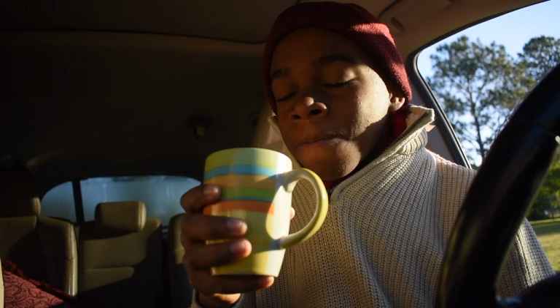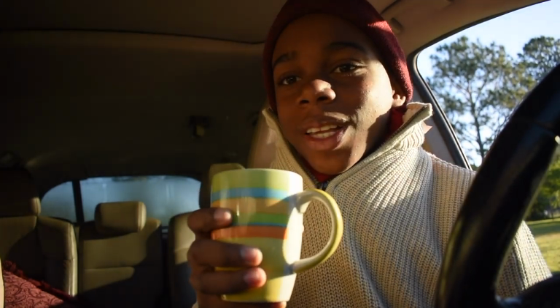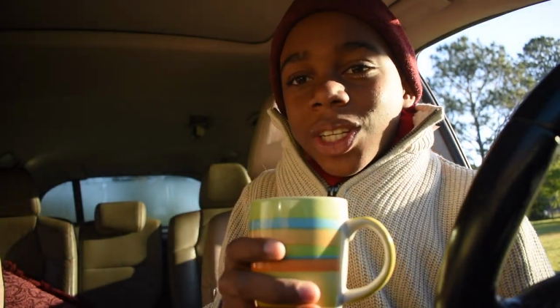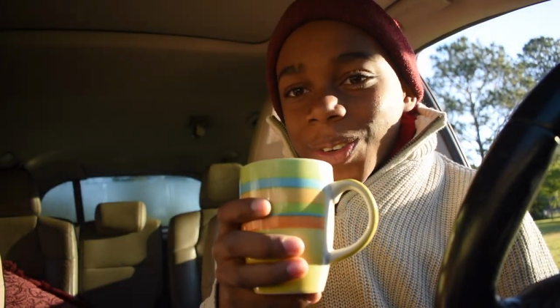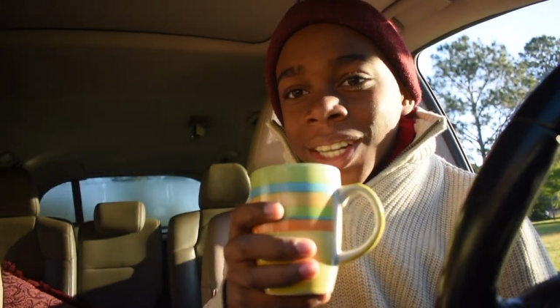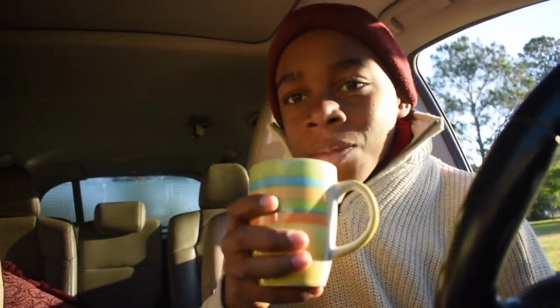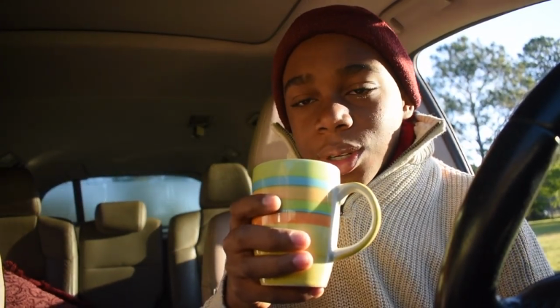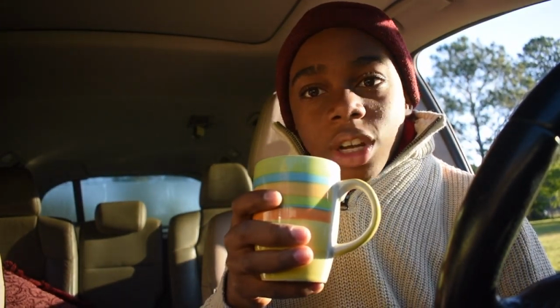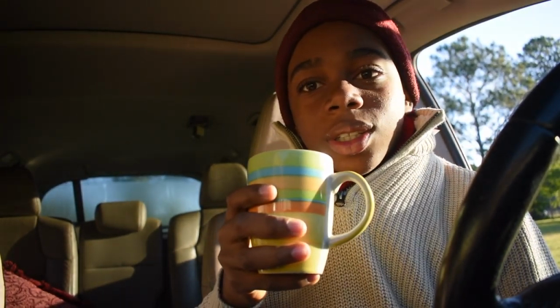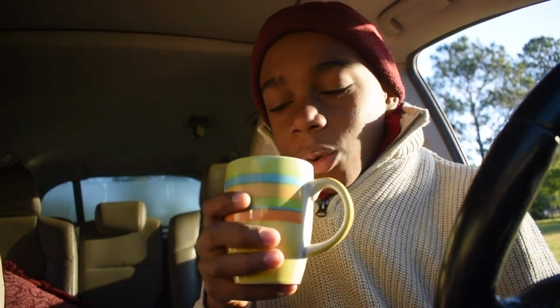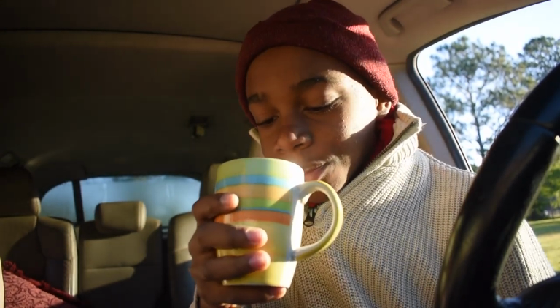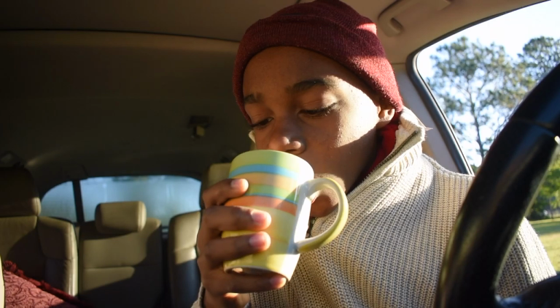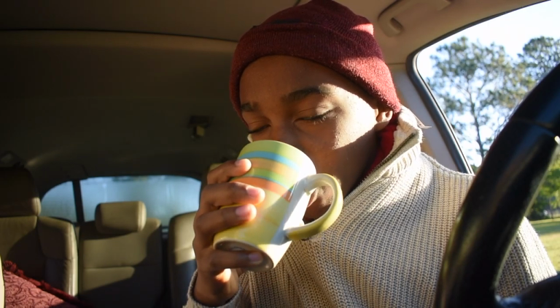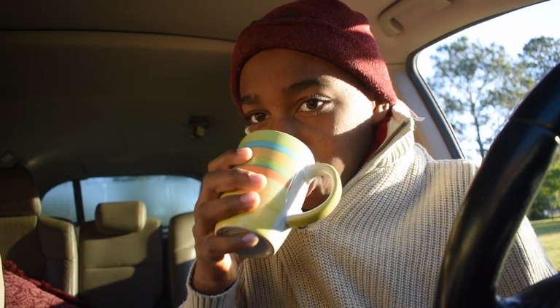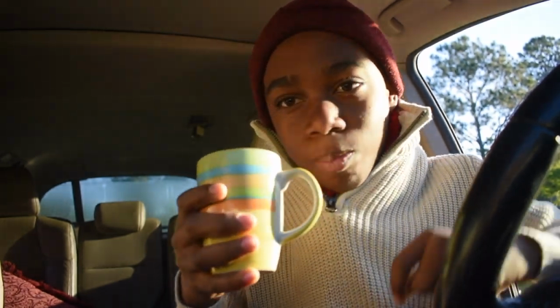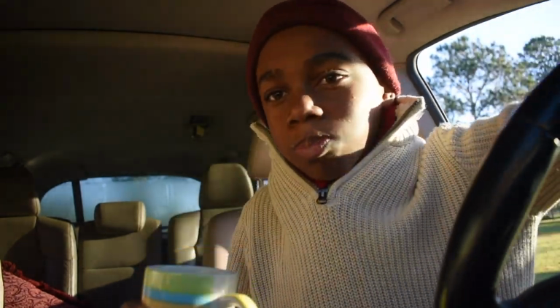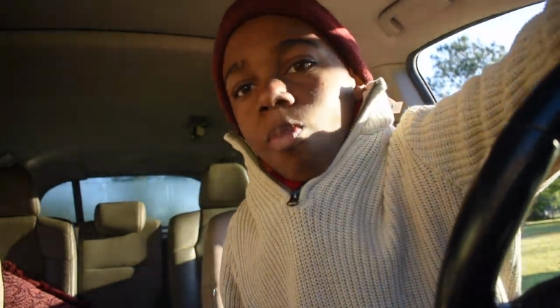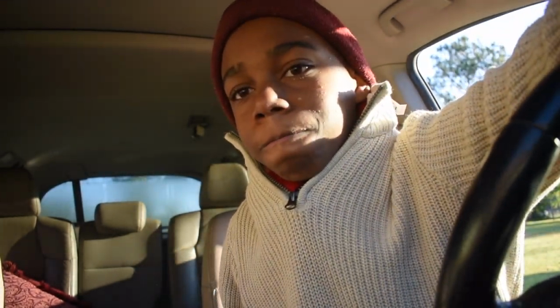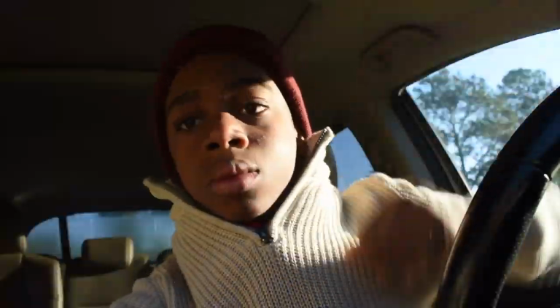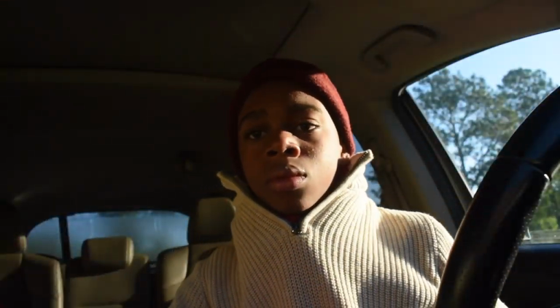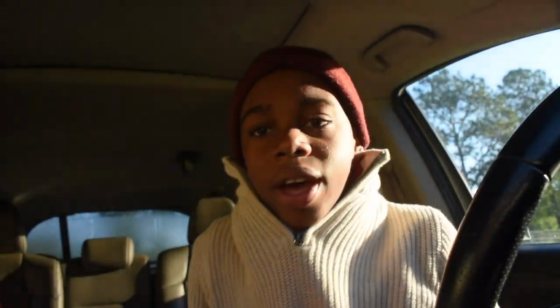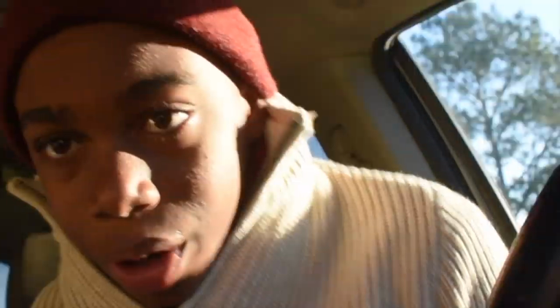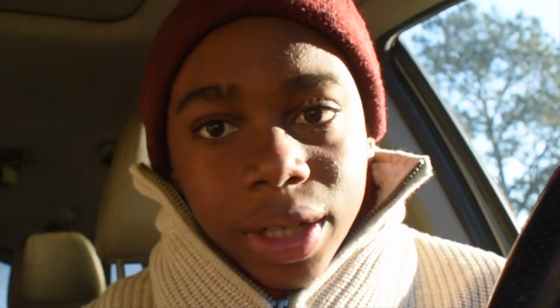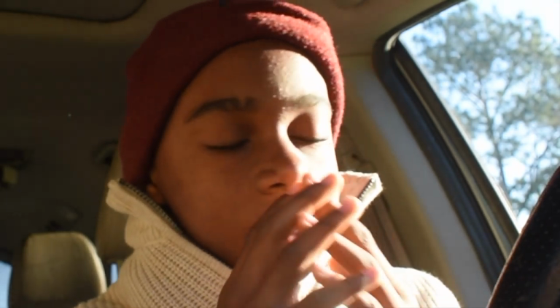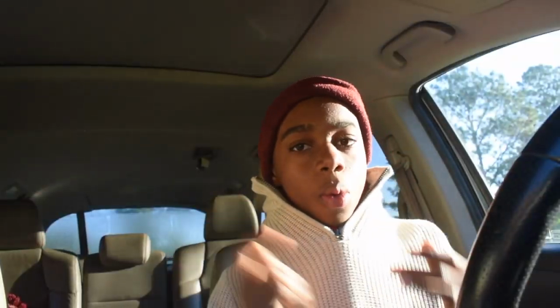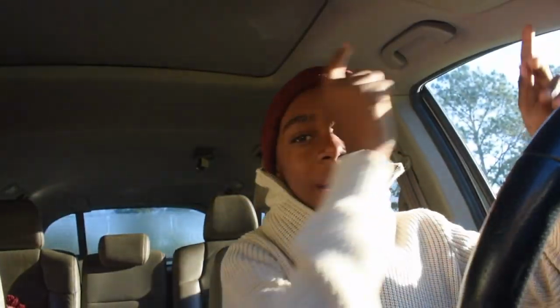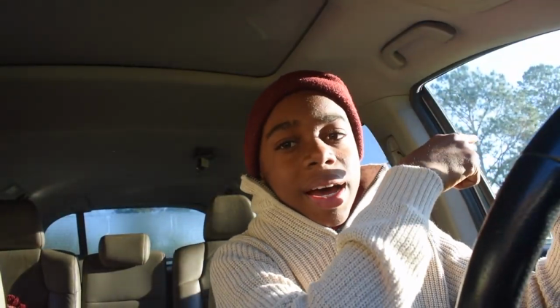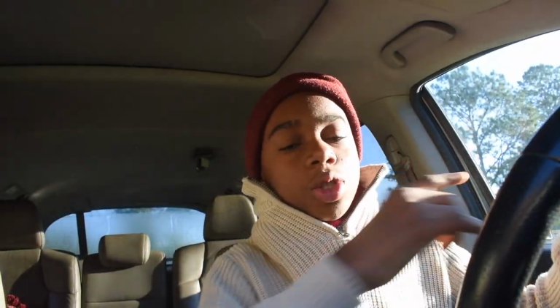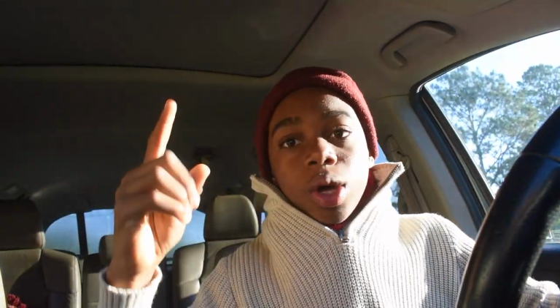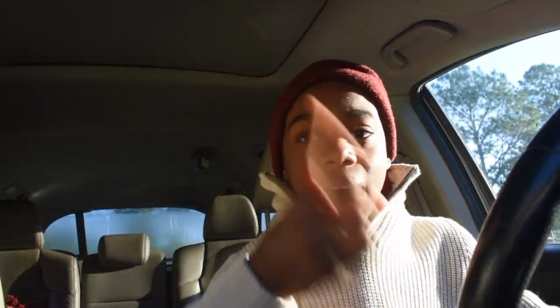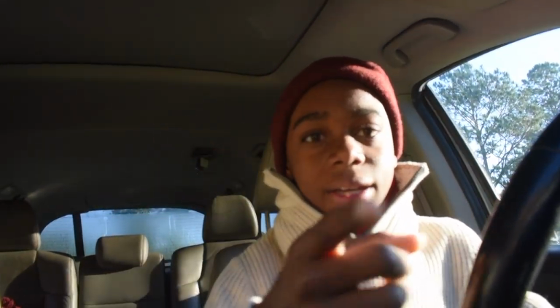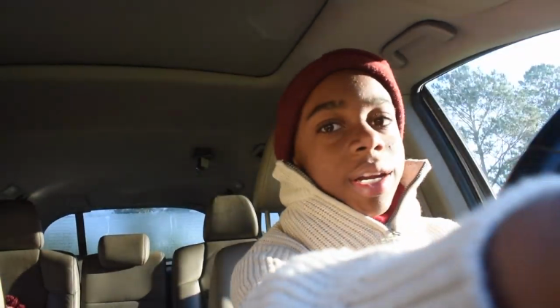Guys, this is such a refreshing drink, especially in cold times like this. It's so cold. So now we're gonna go back to my house to do the hack right now.